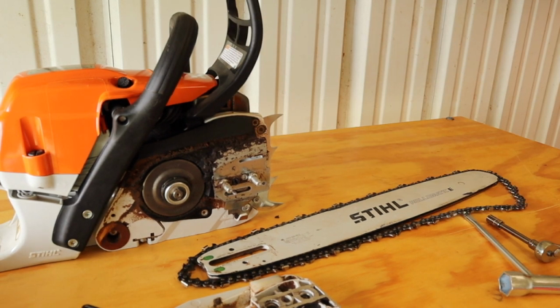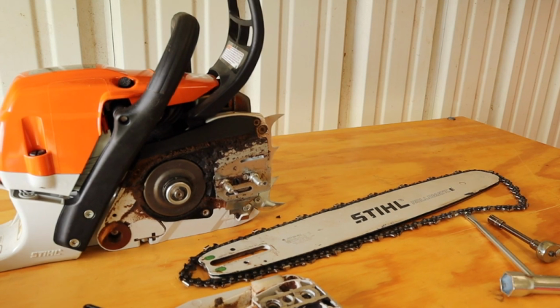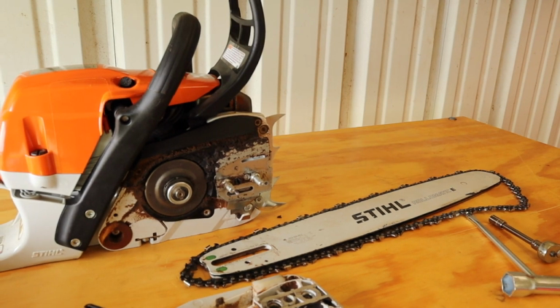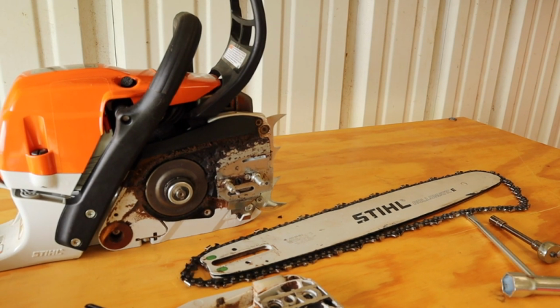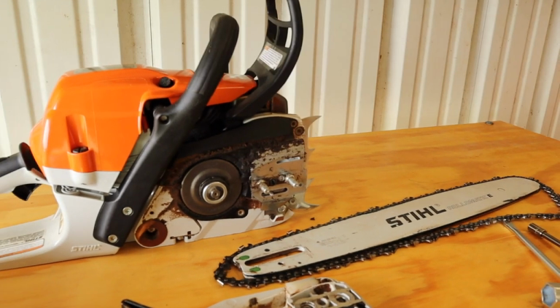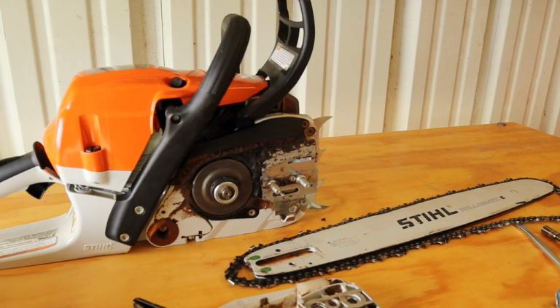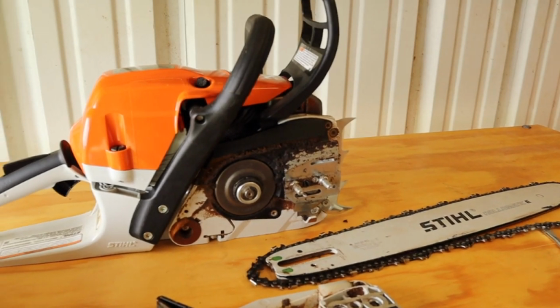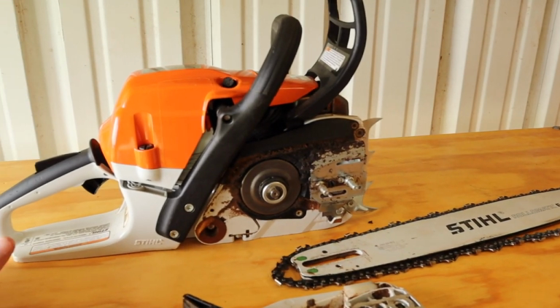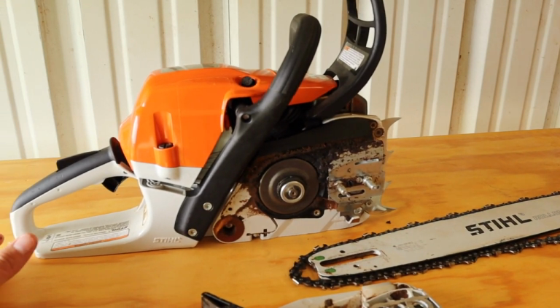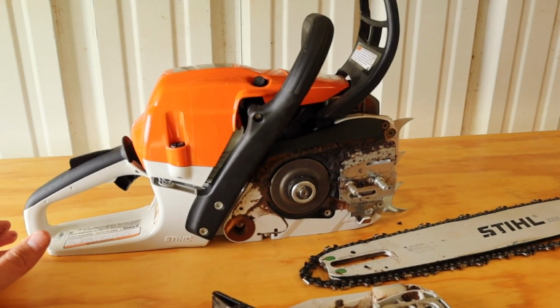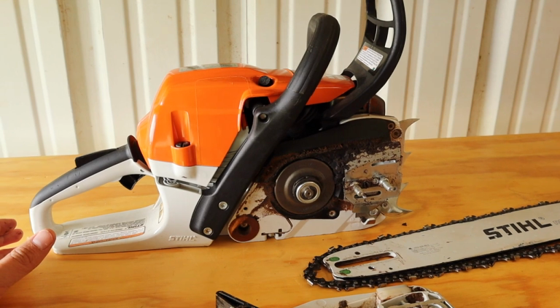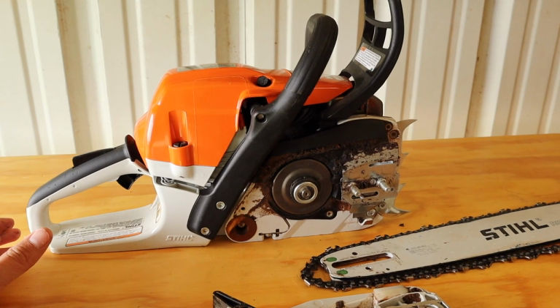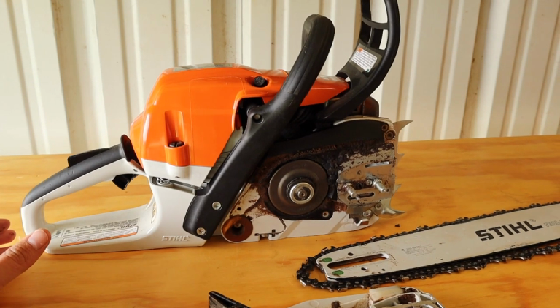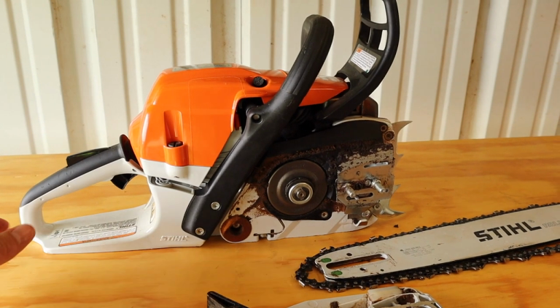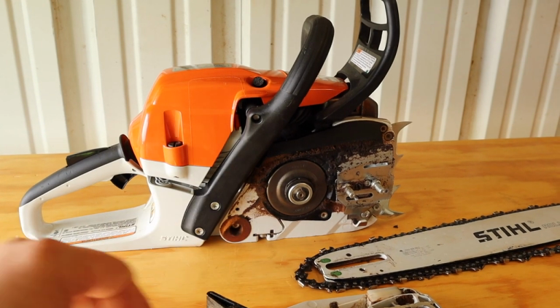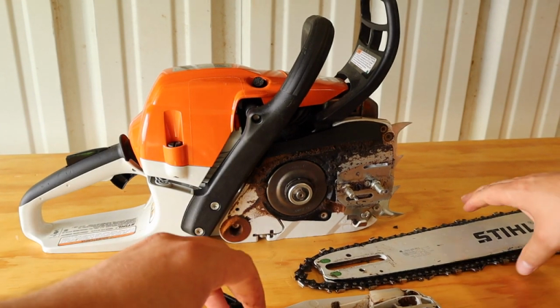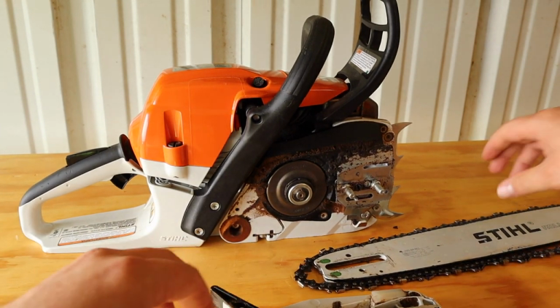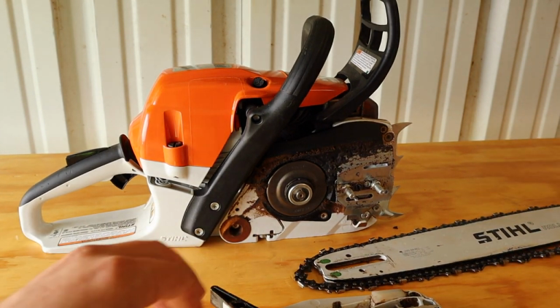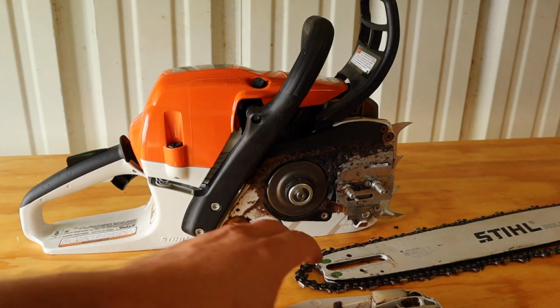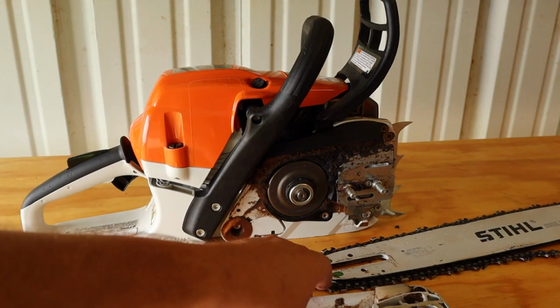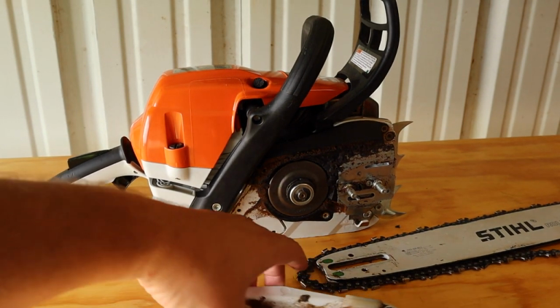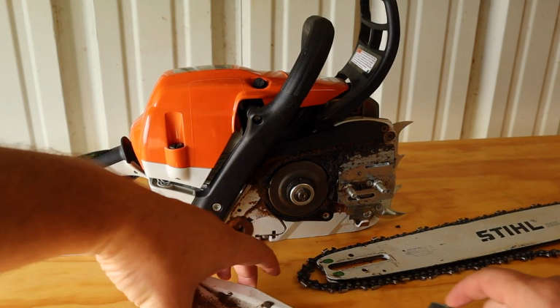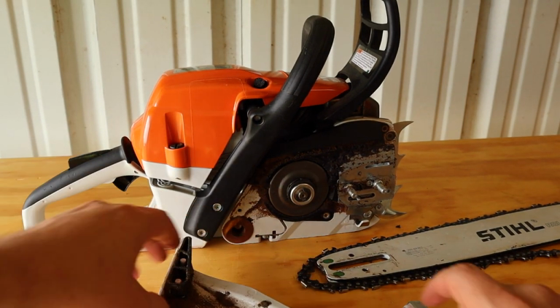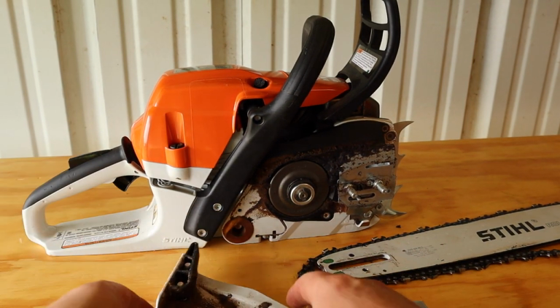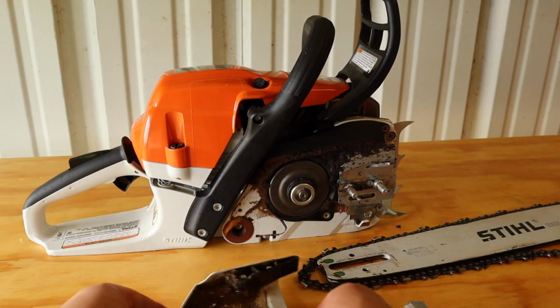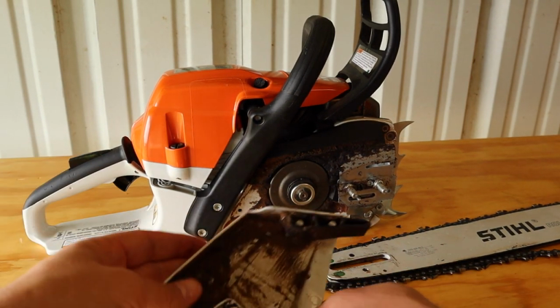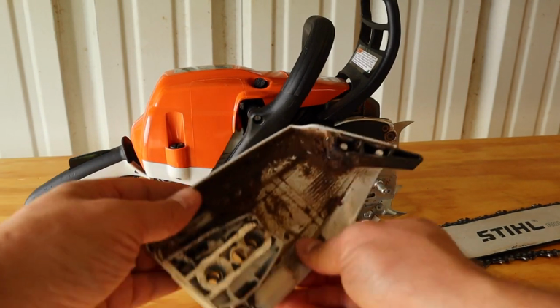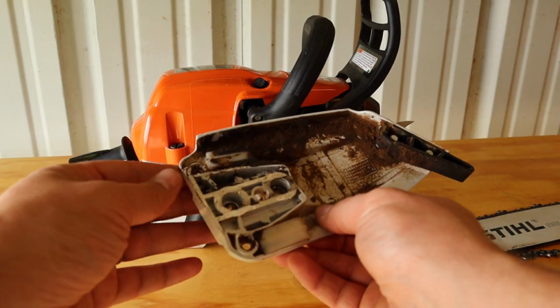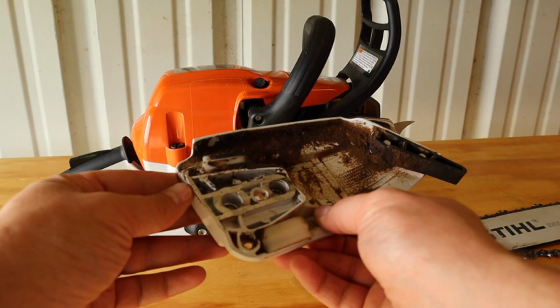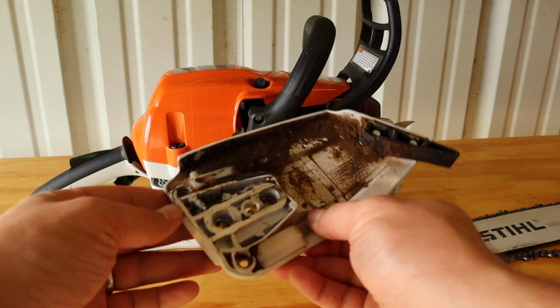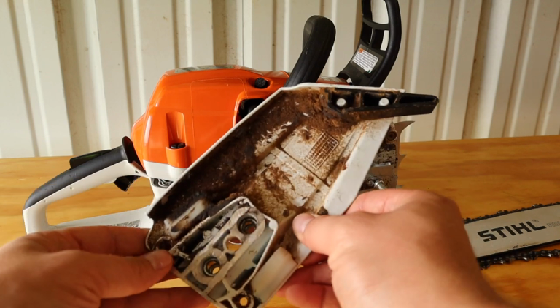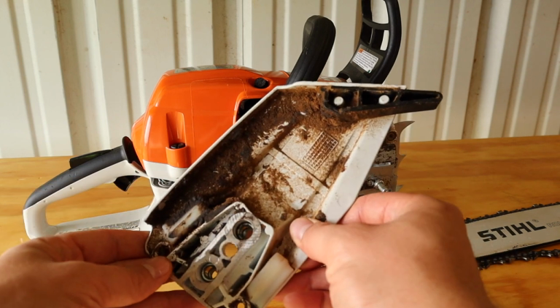Yeah, that is dirty. I need to clean that up before I put that back together.